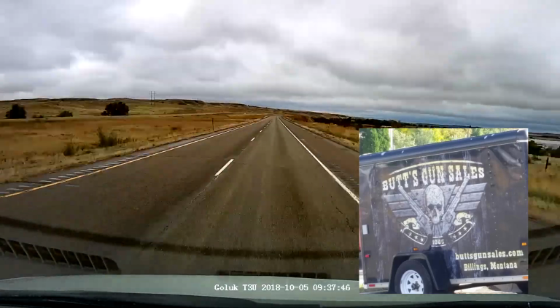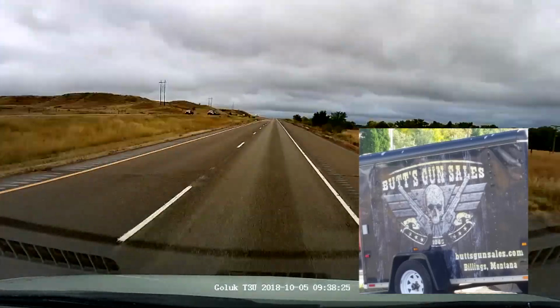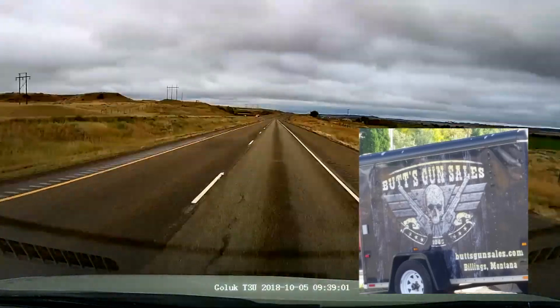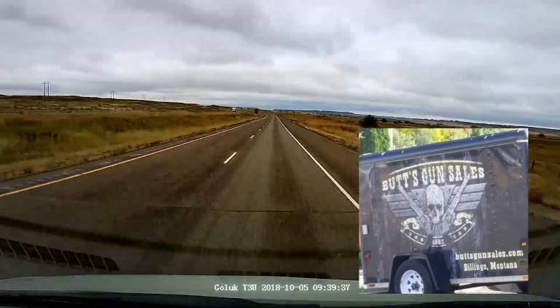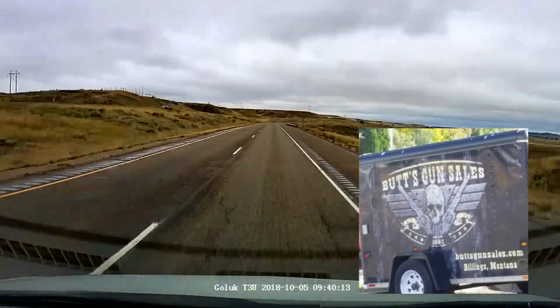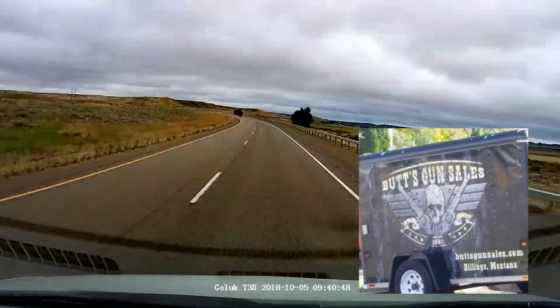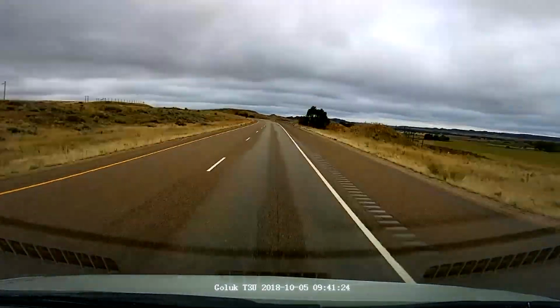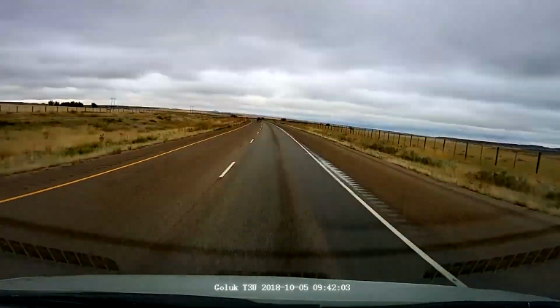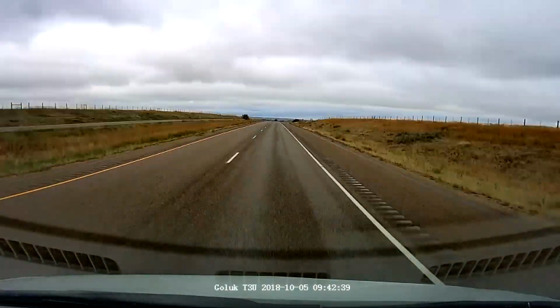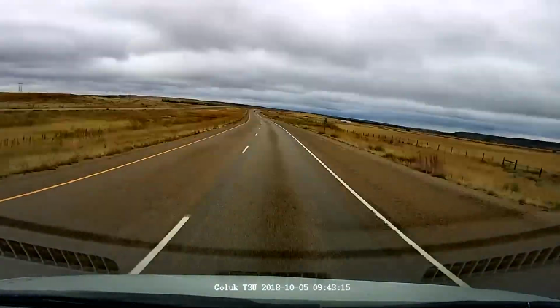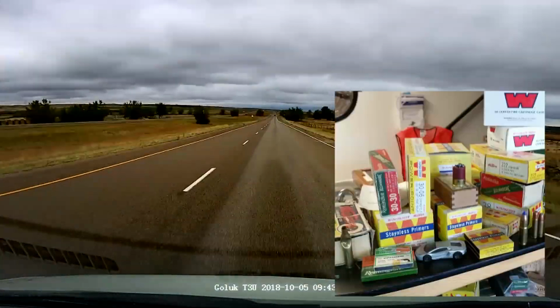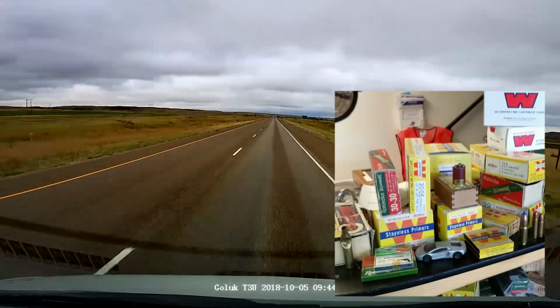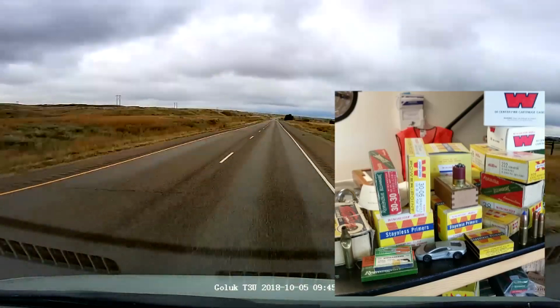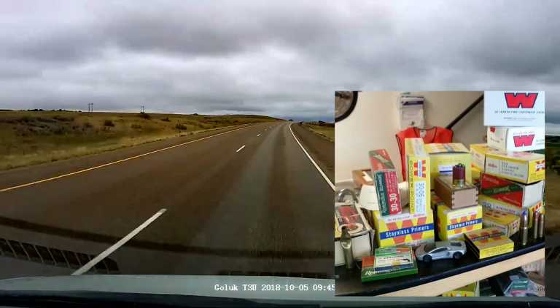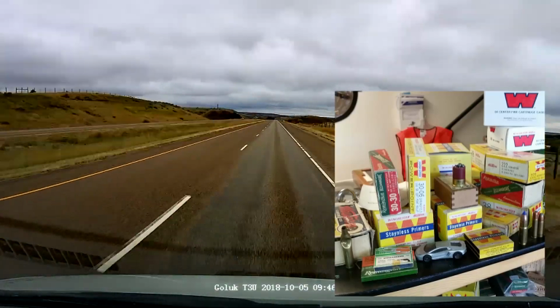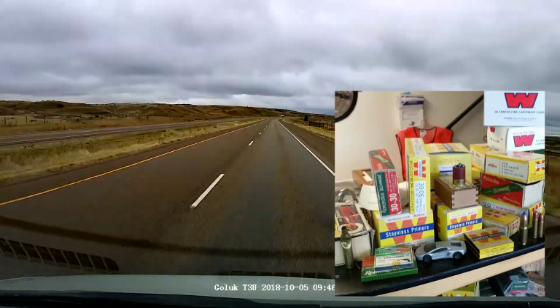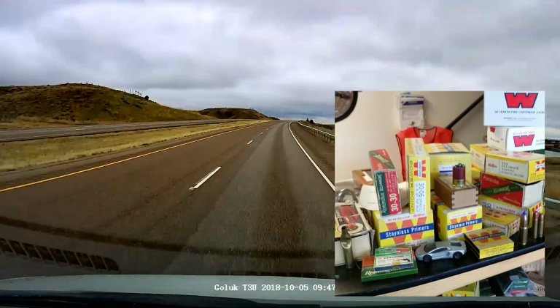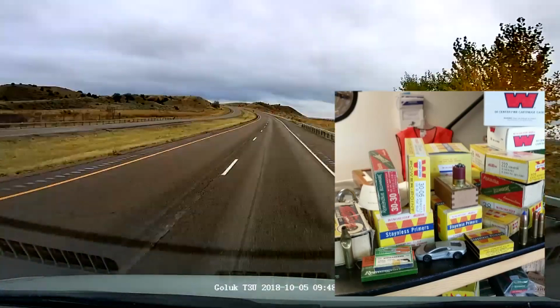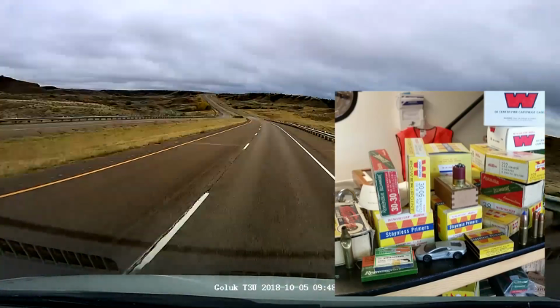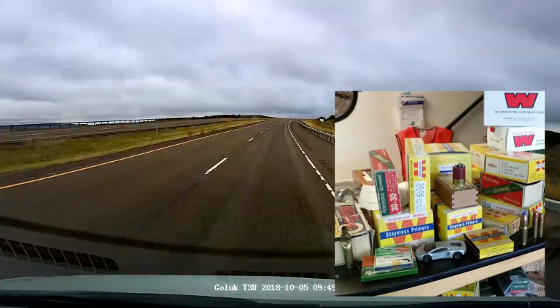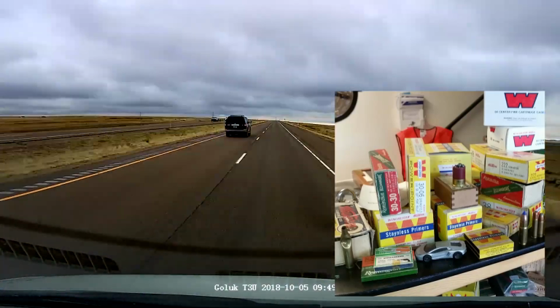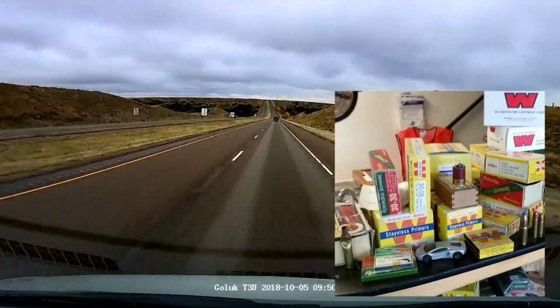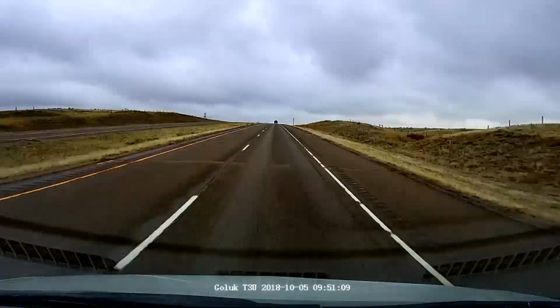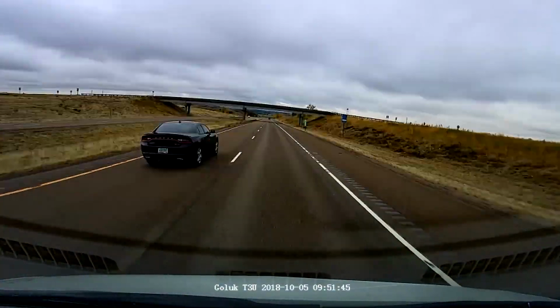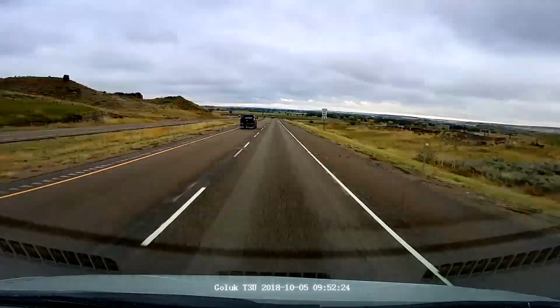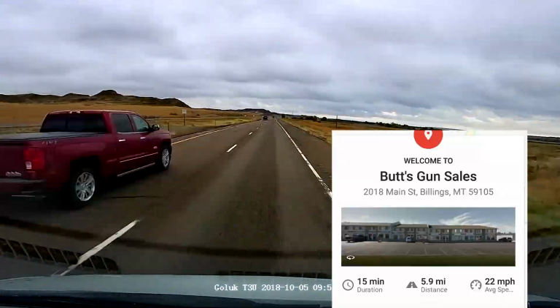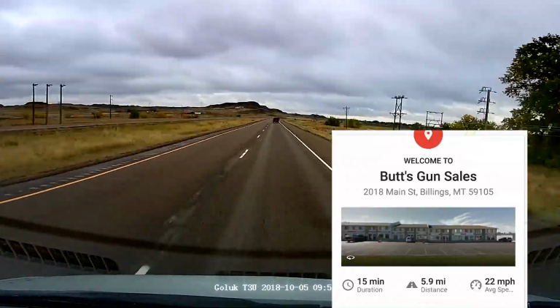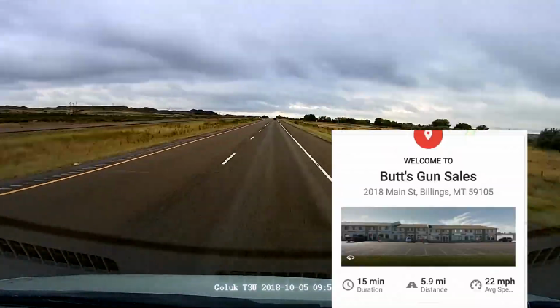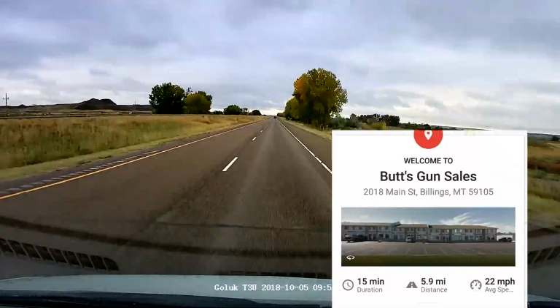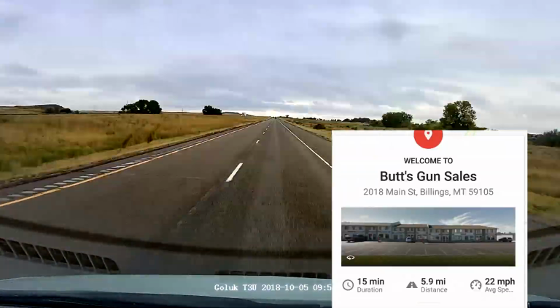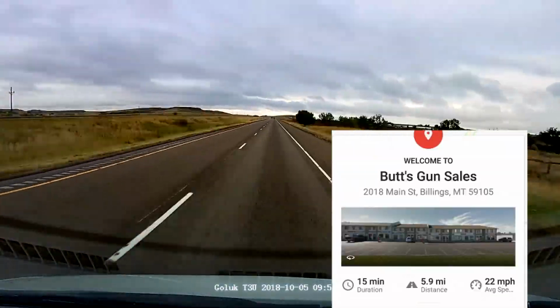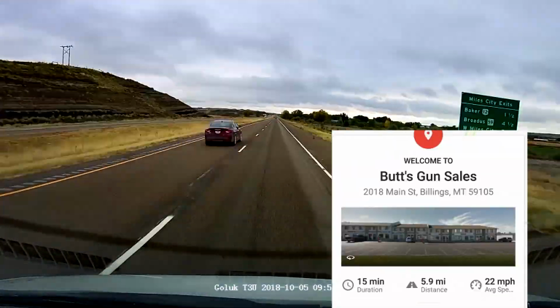We checked out this place called Butts Gun Shop. It turned out to have a really good conversation with the owner — an interesting story for the shop and his specialty with long range shooting.